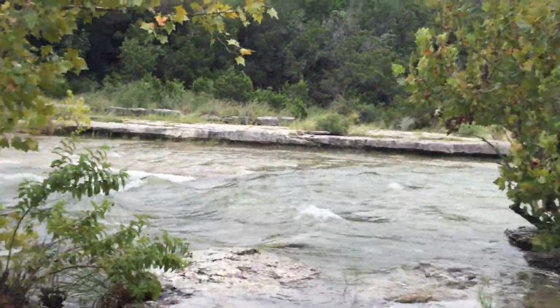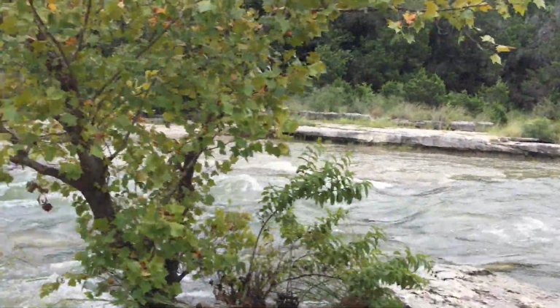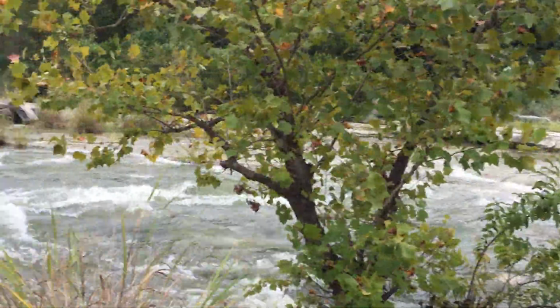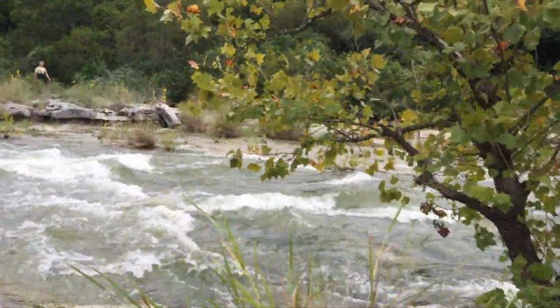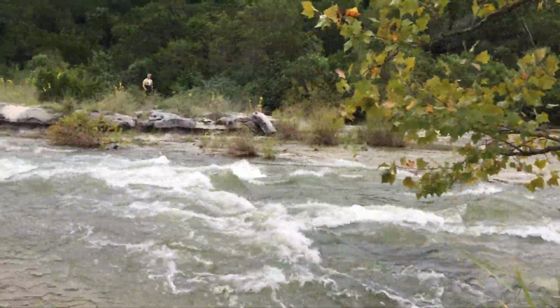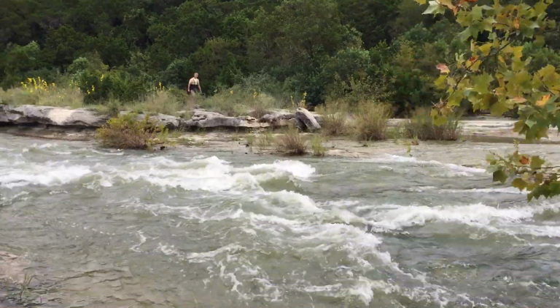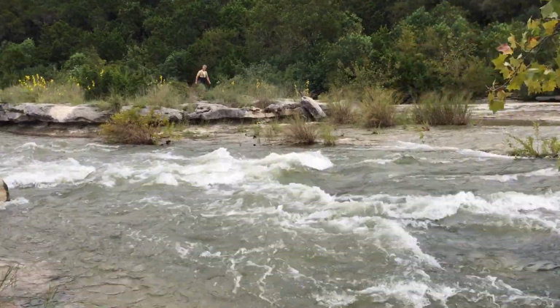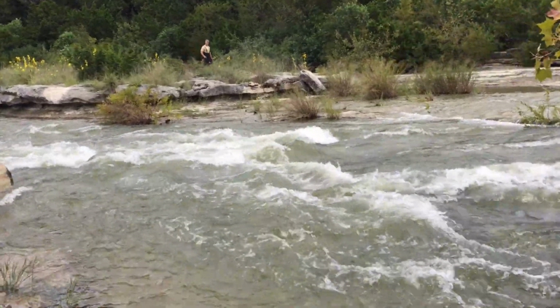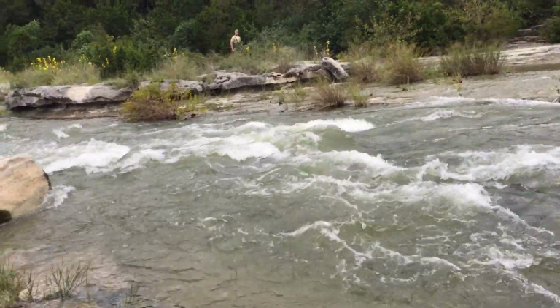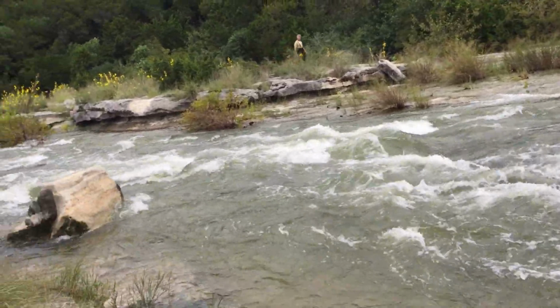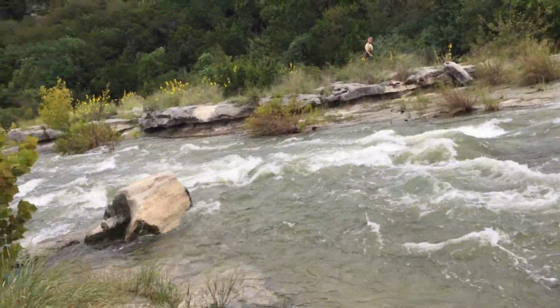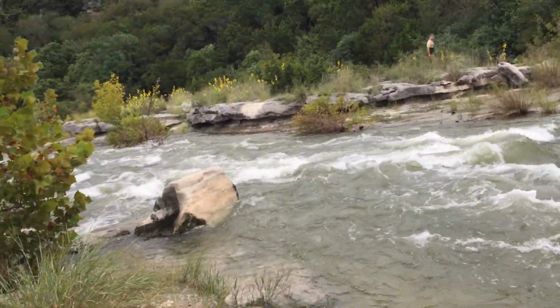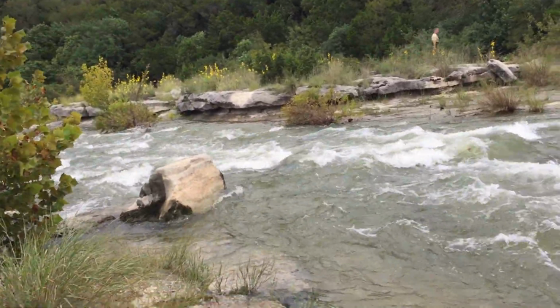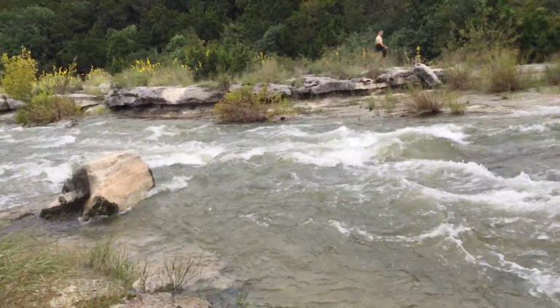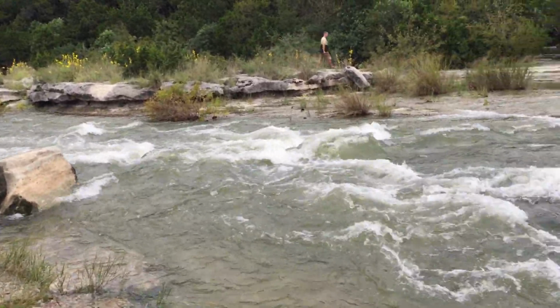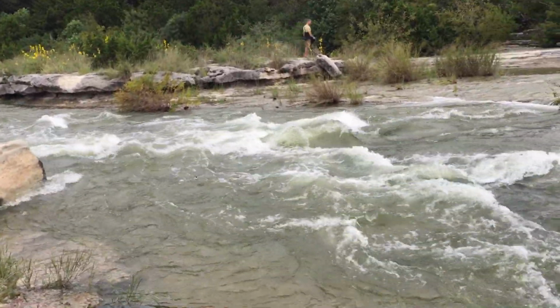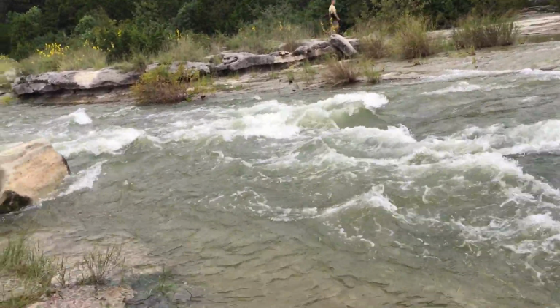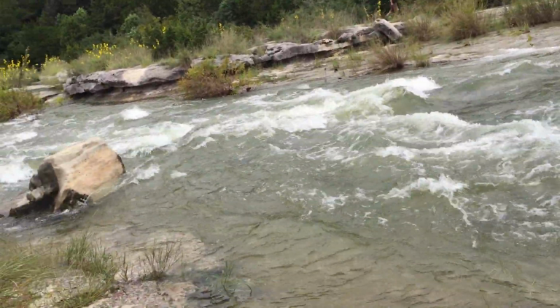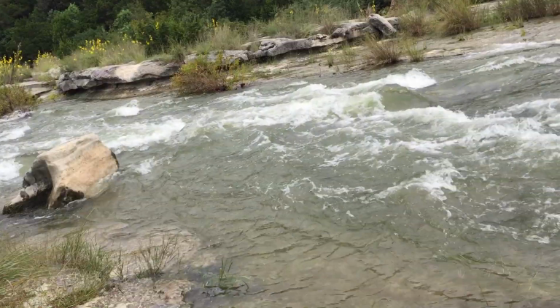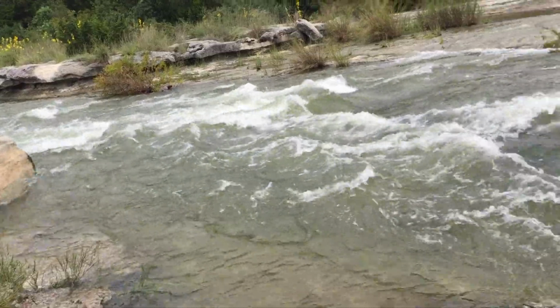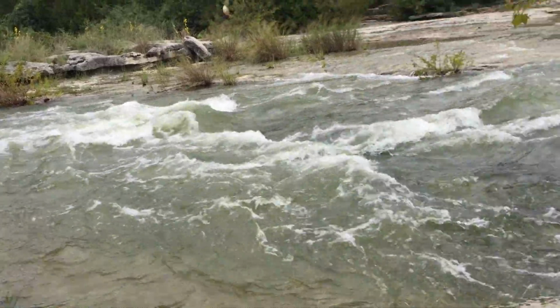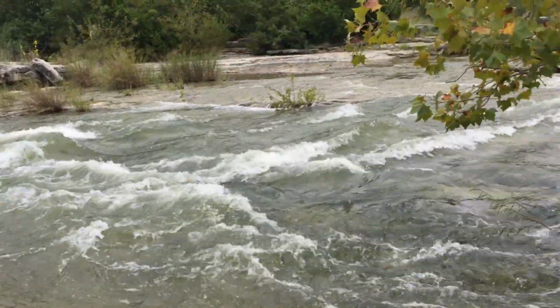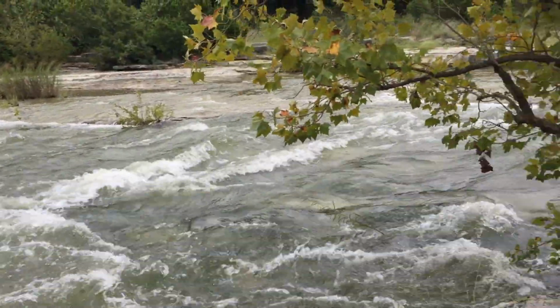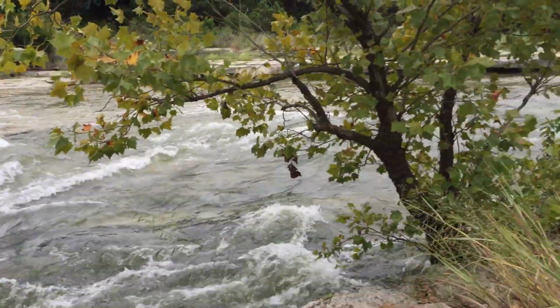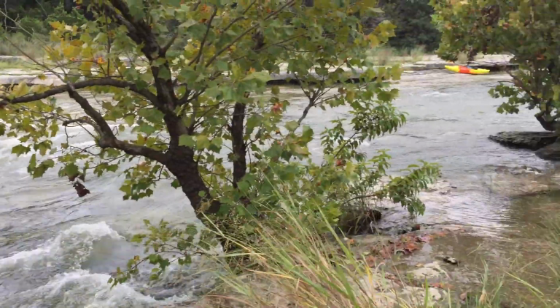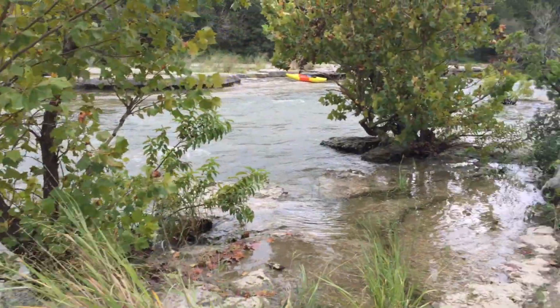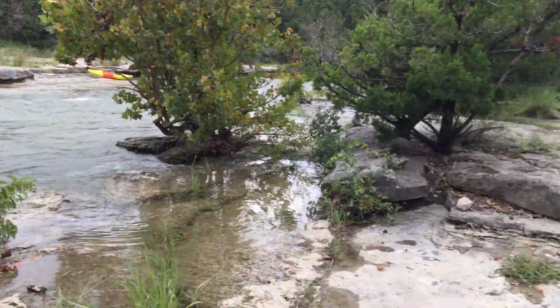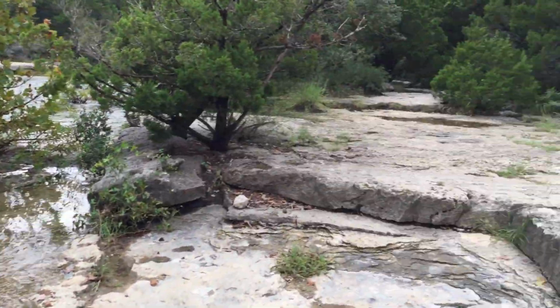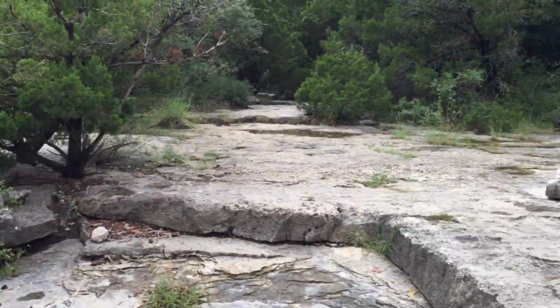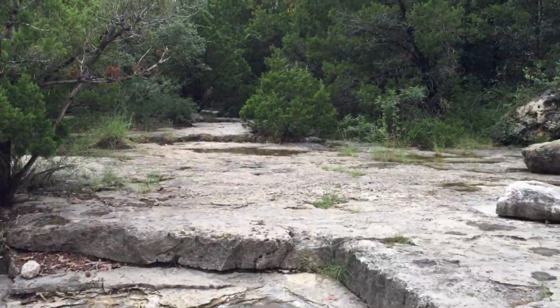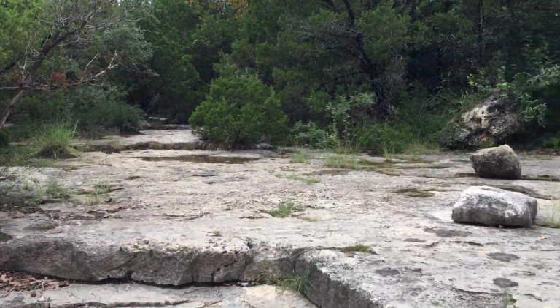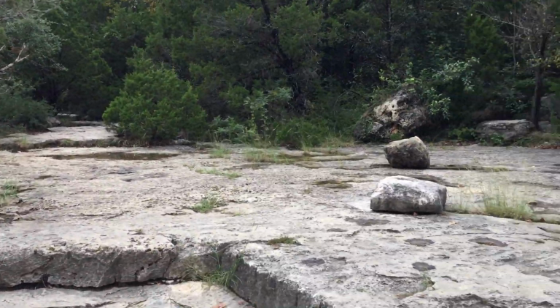Here's the creek — October 2018, beautiful. You could totally run this now with a canoe or kayak. Here's the performance spot.